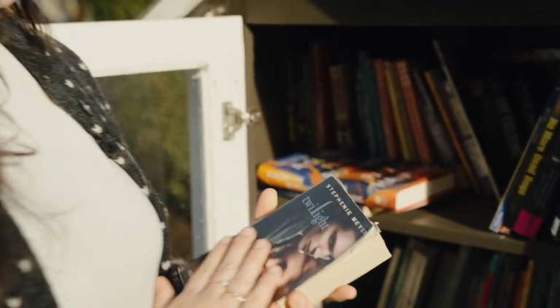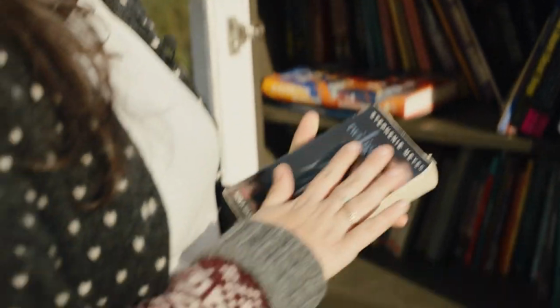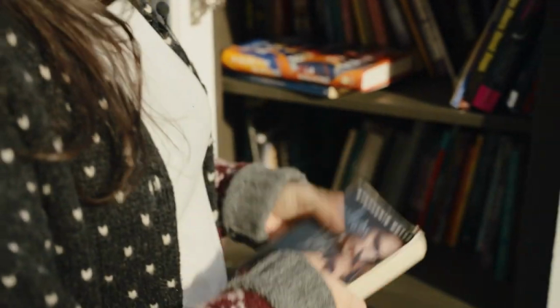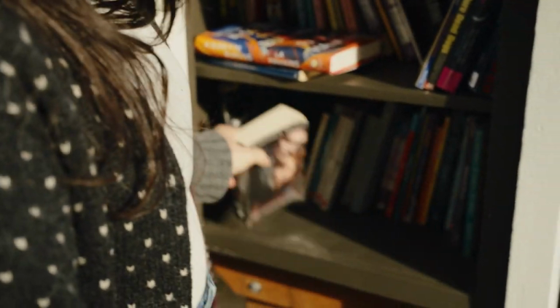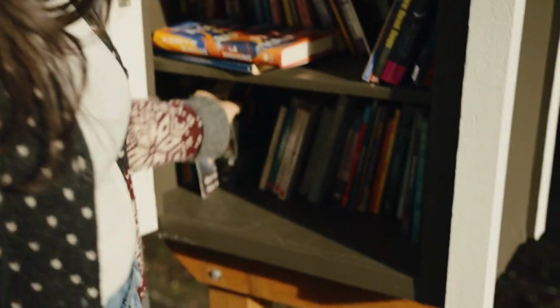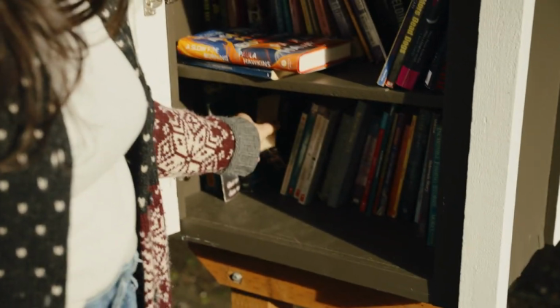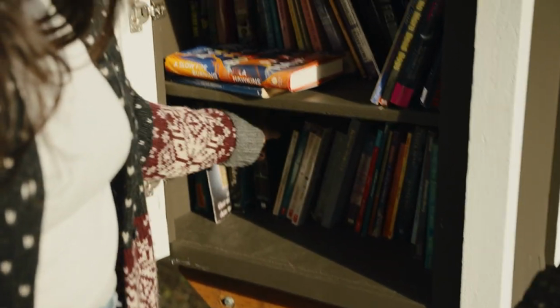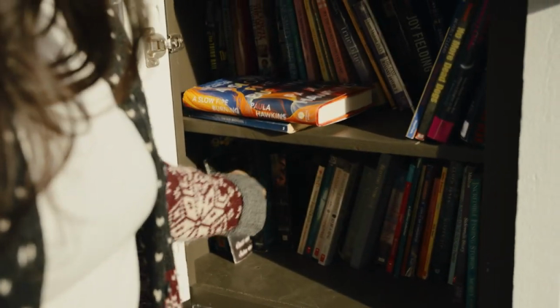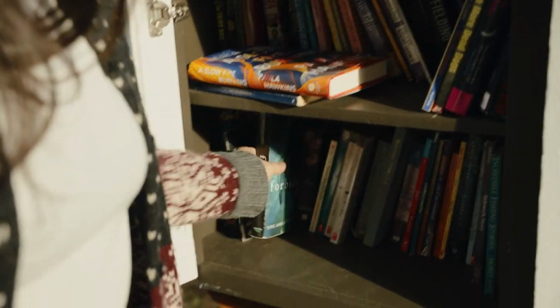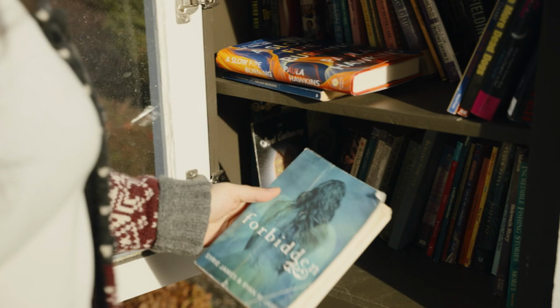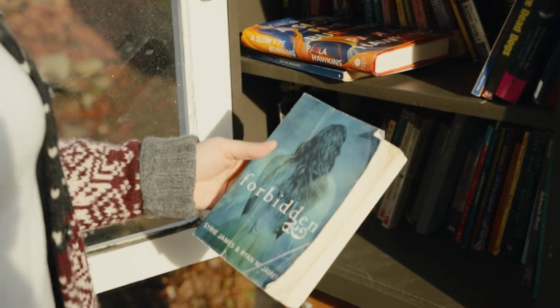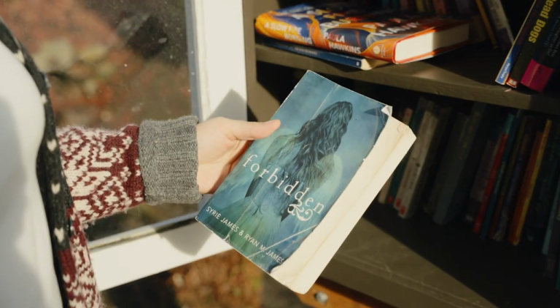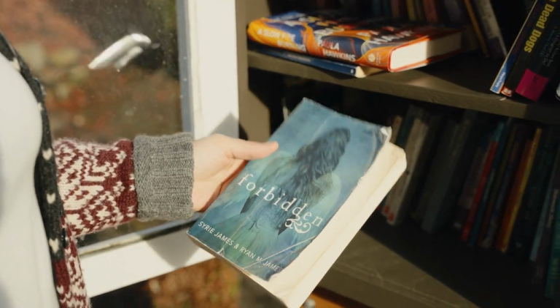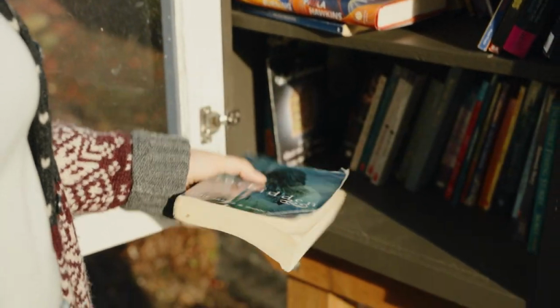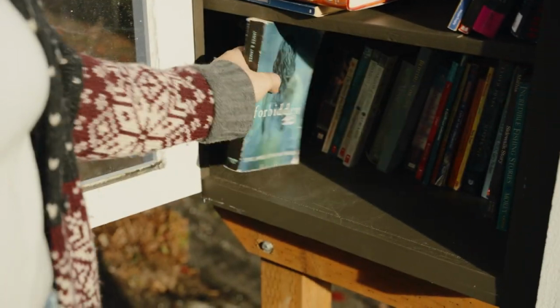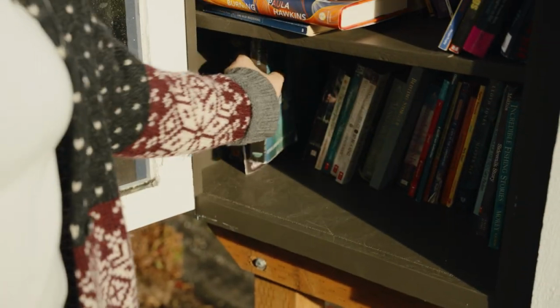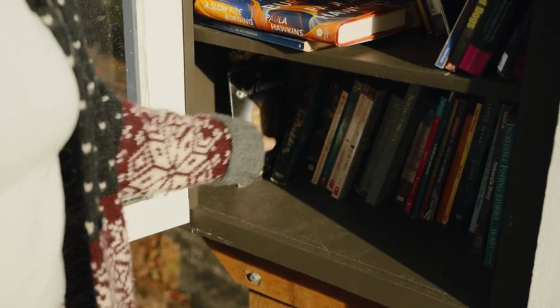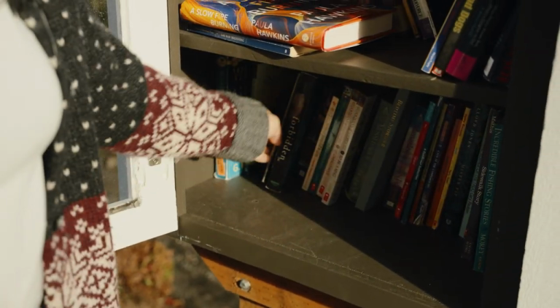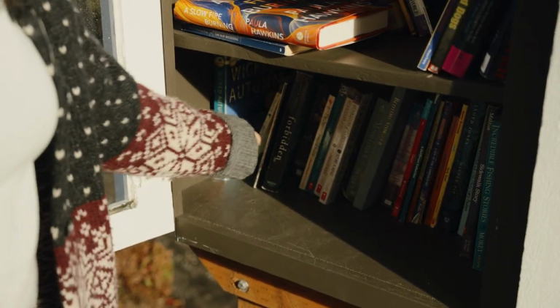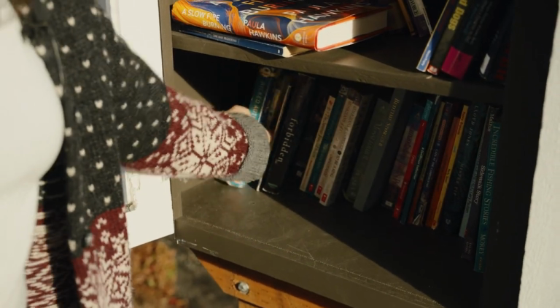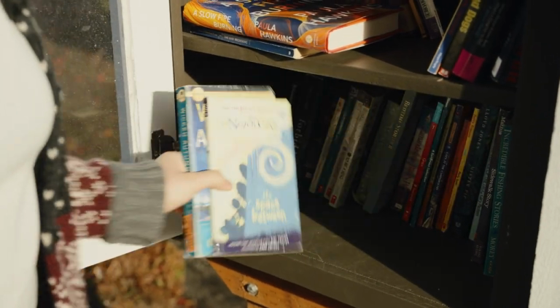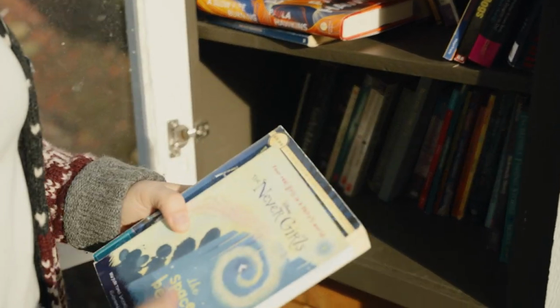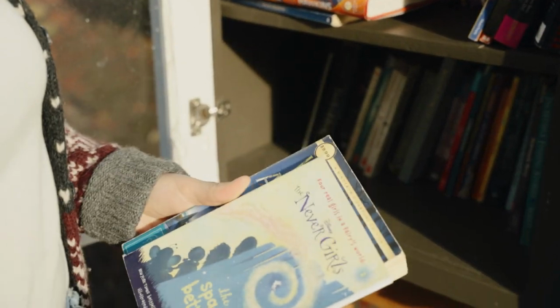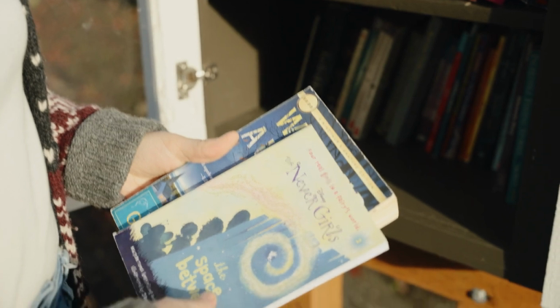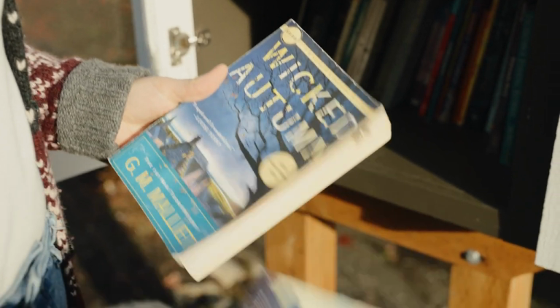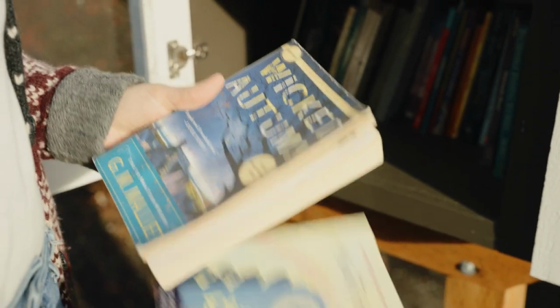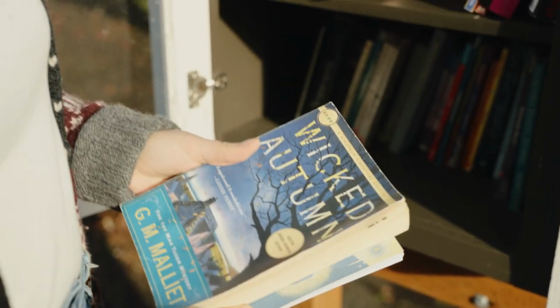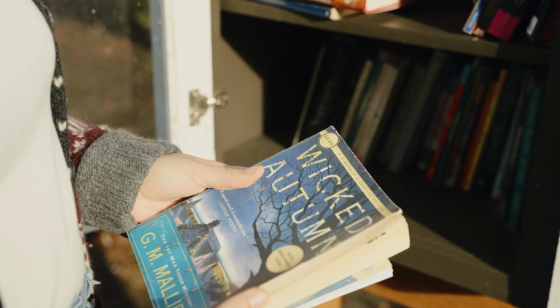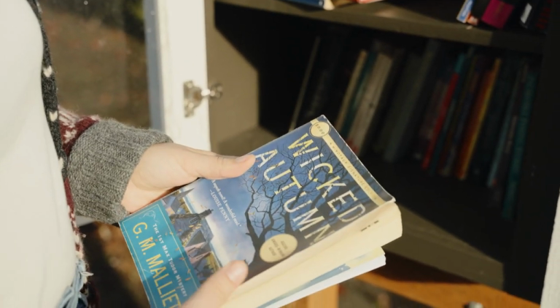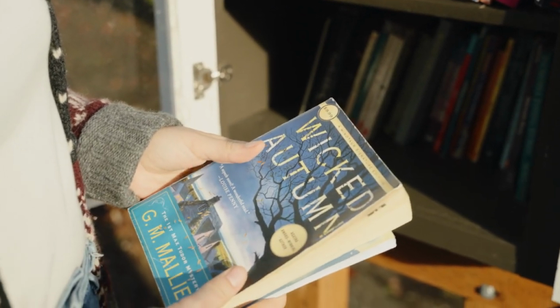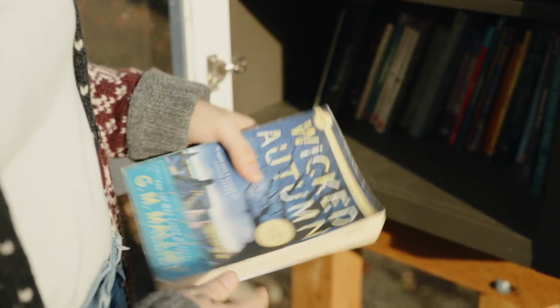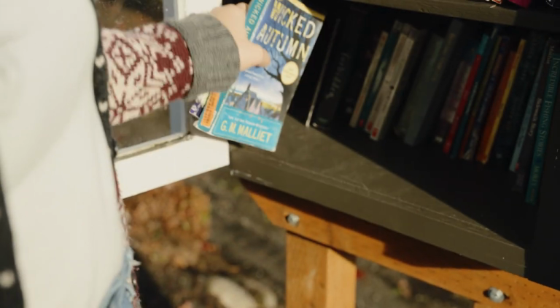Forbidden - I can hear that. Wicked Autumn.